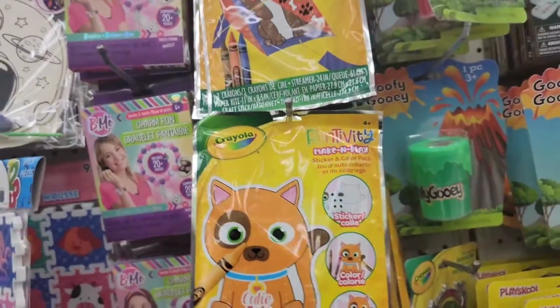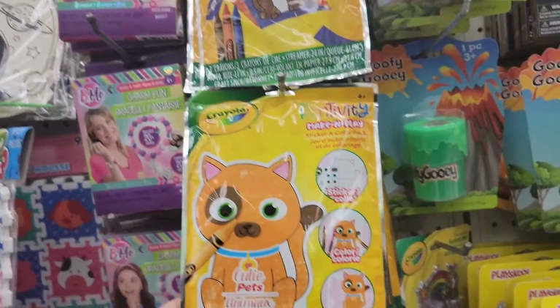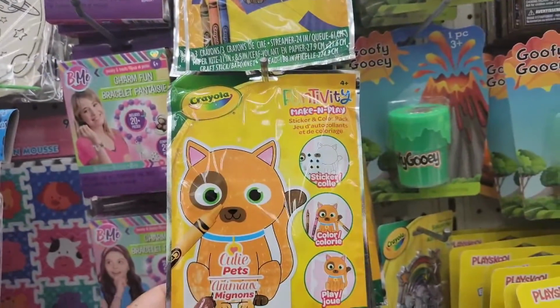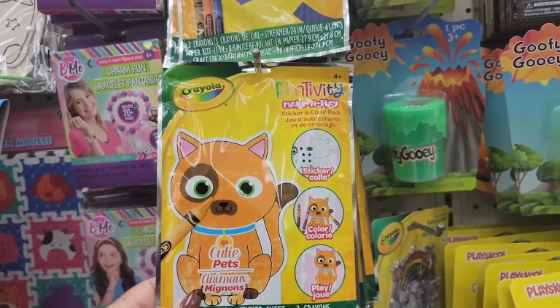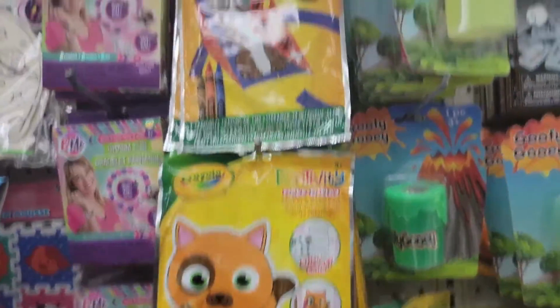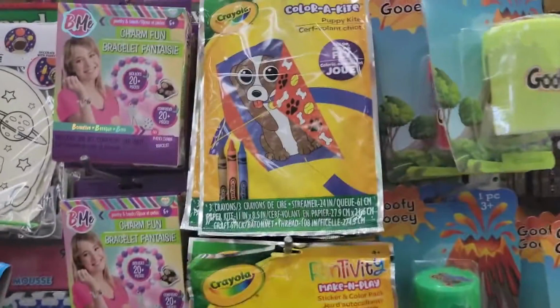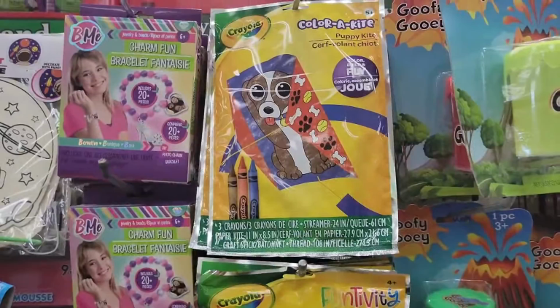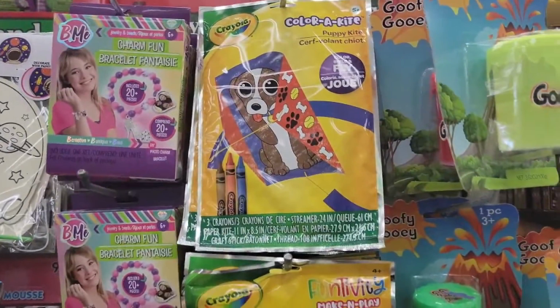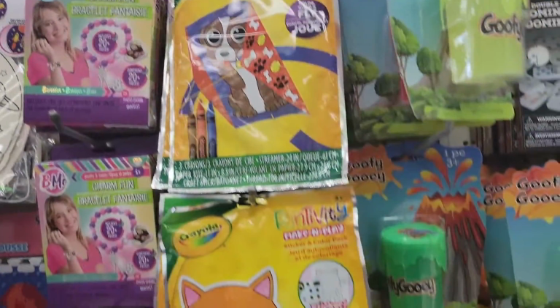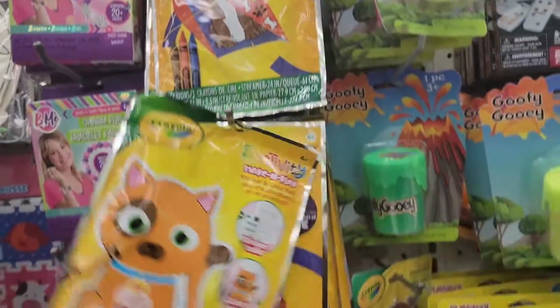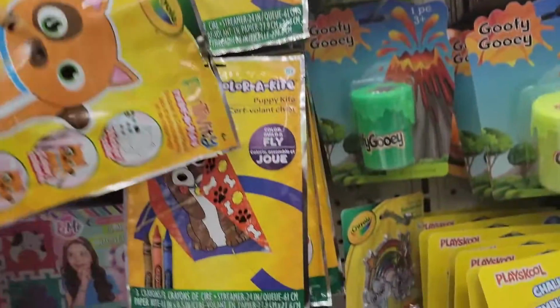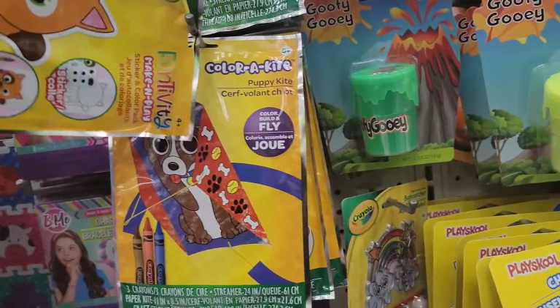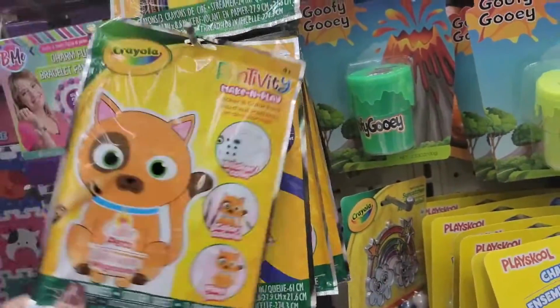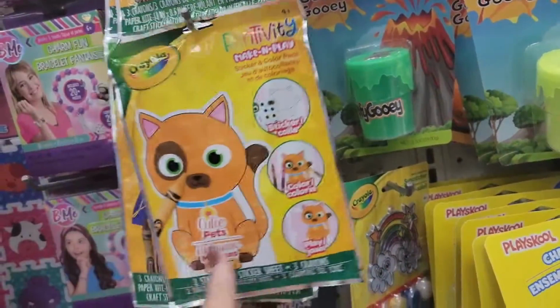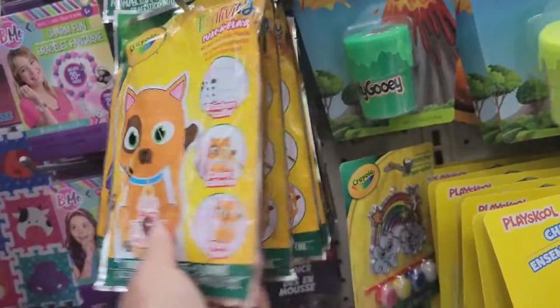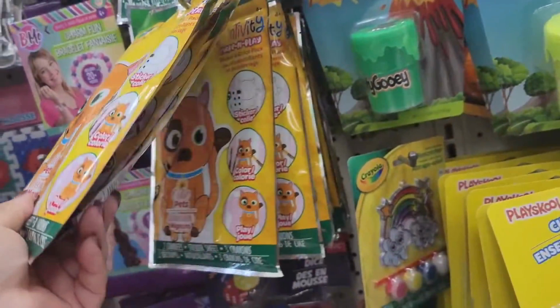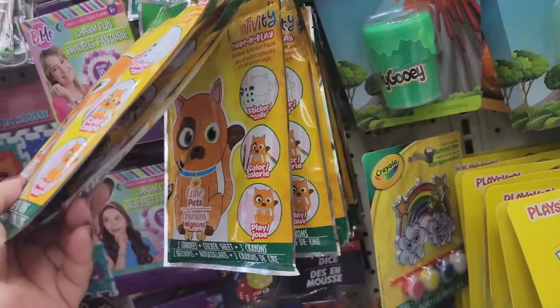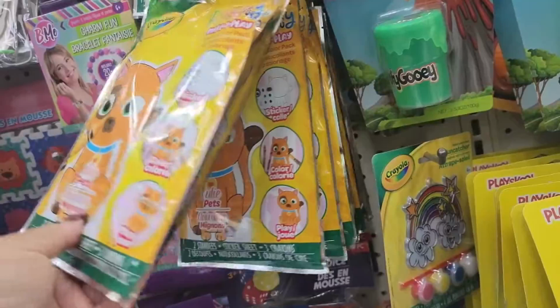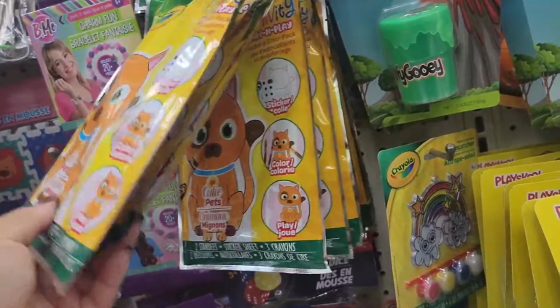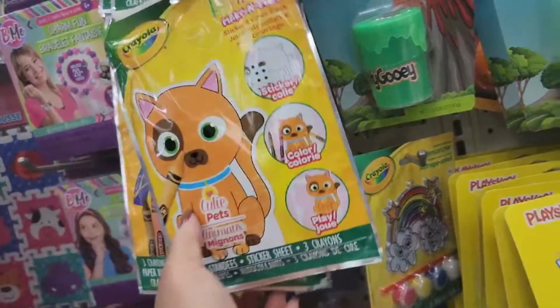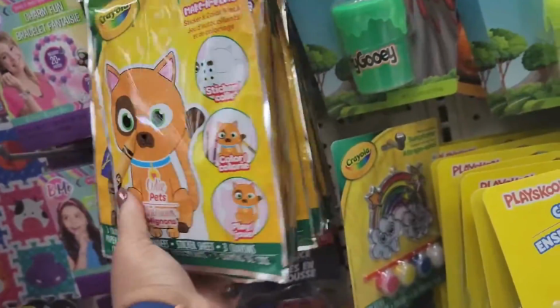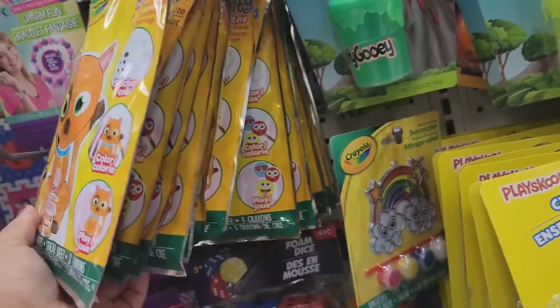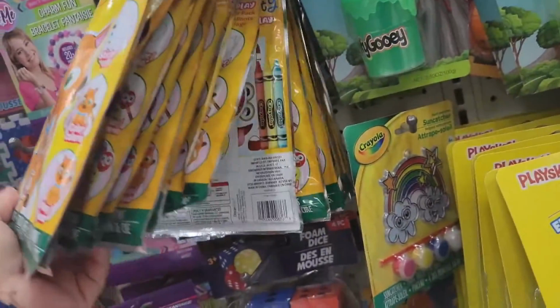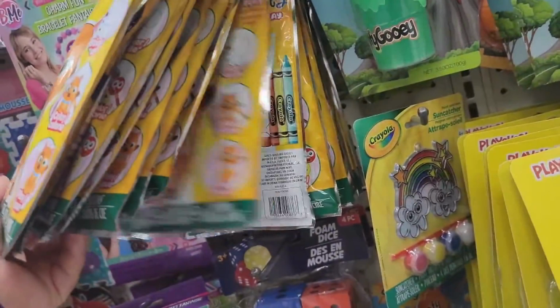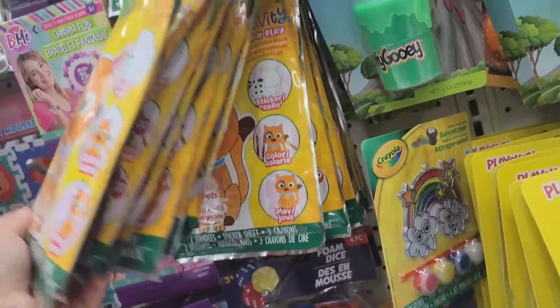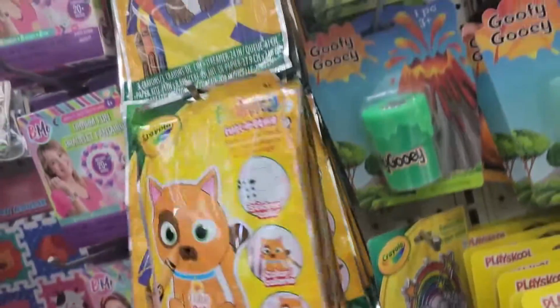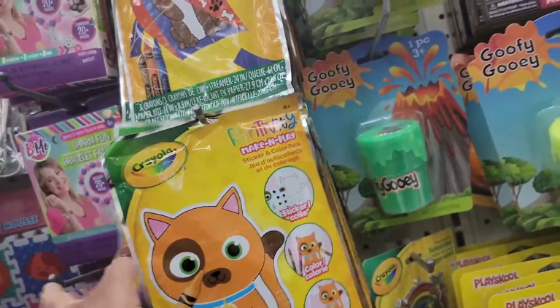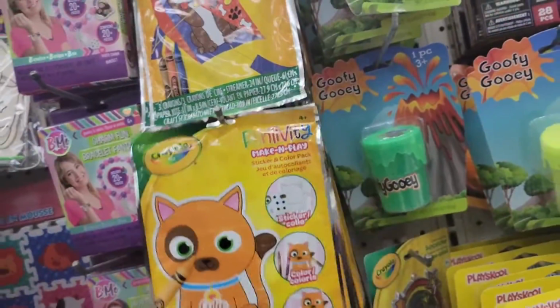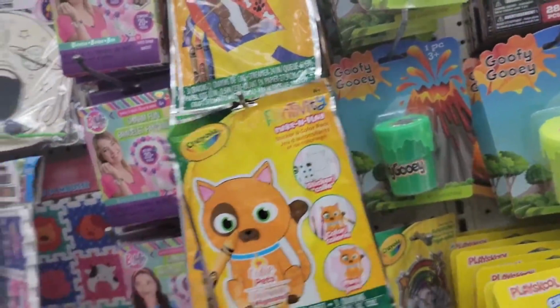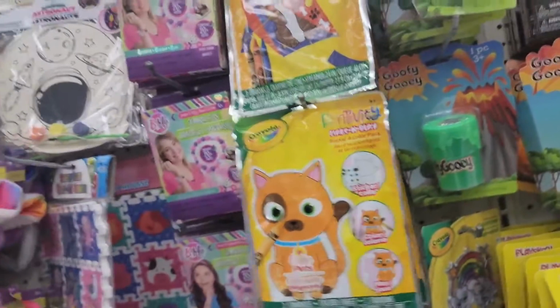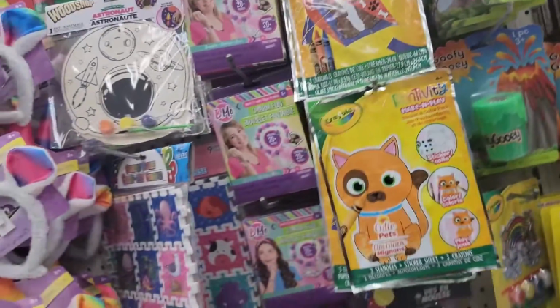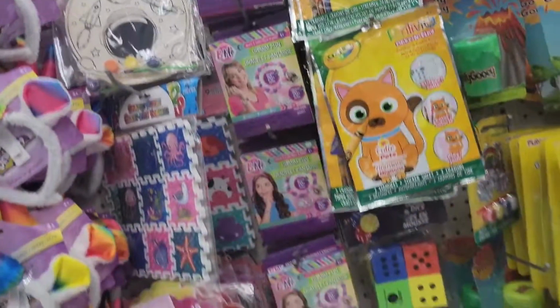For the kiddos — a dog. That seems to be the only one.